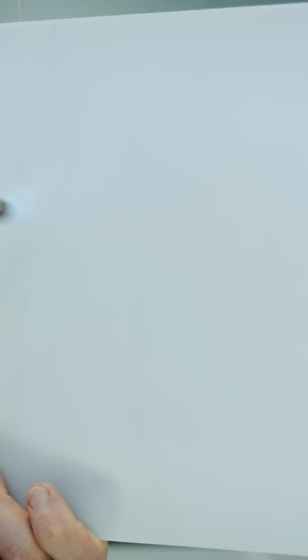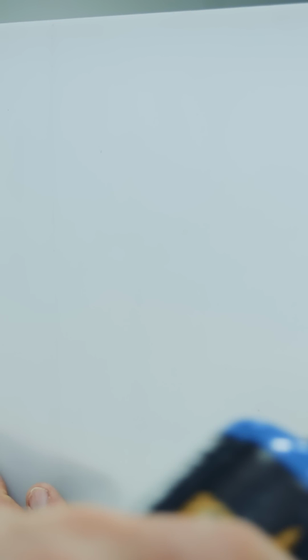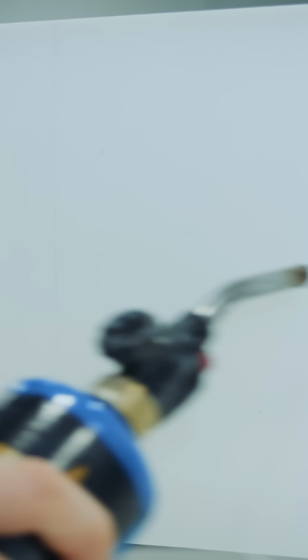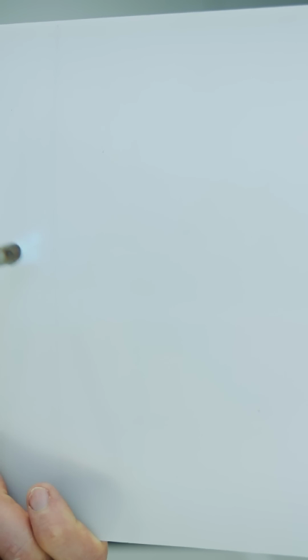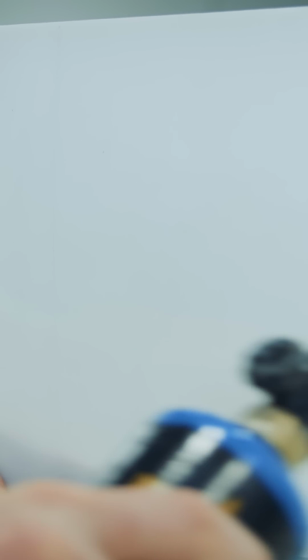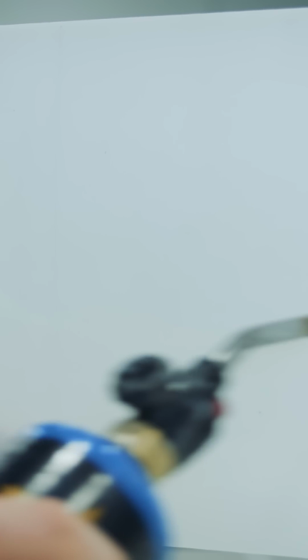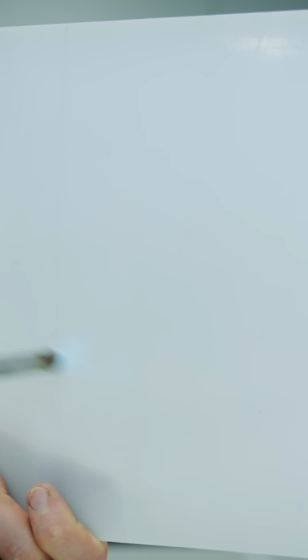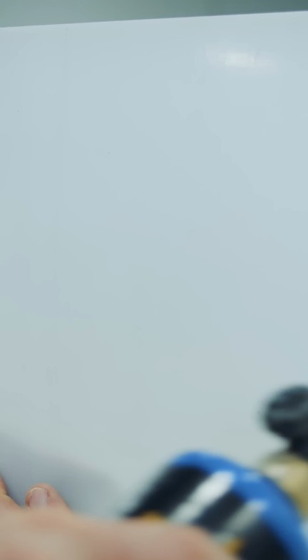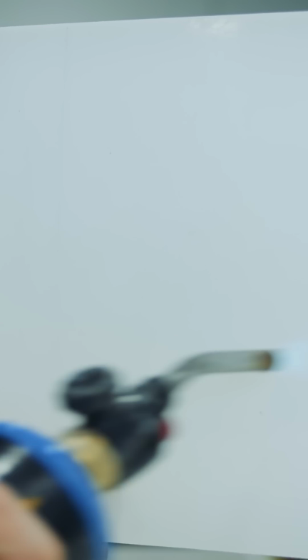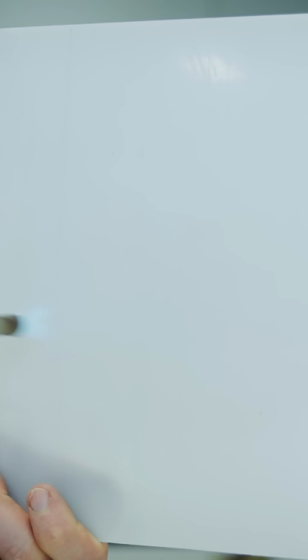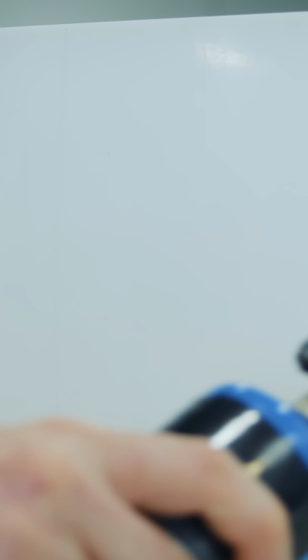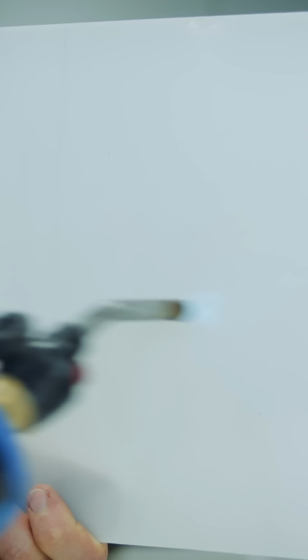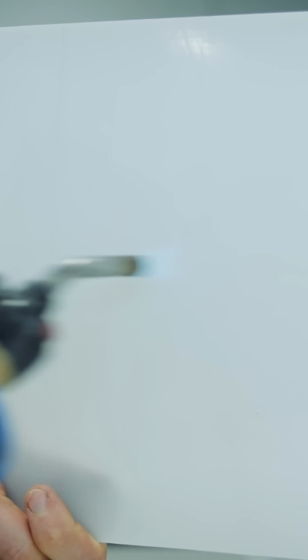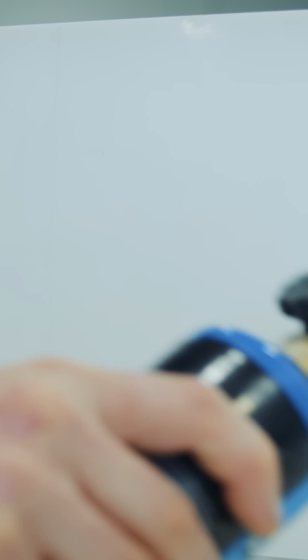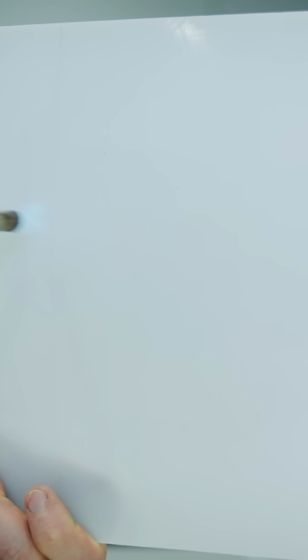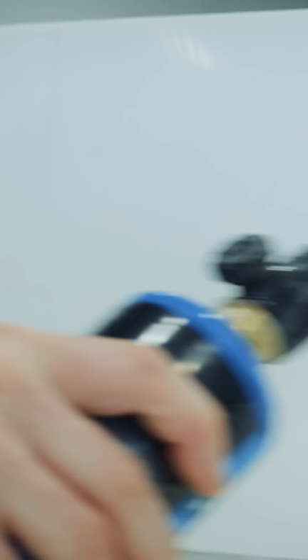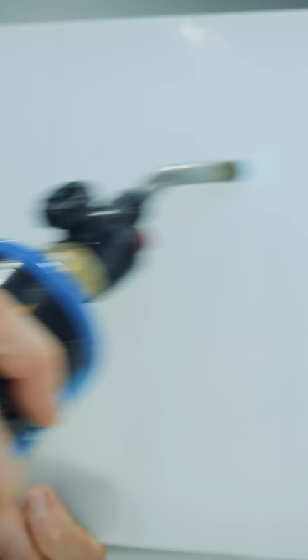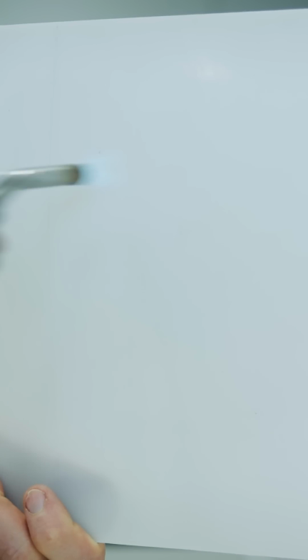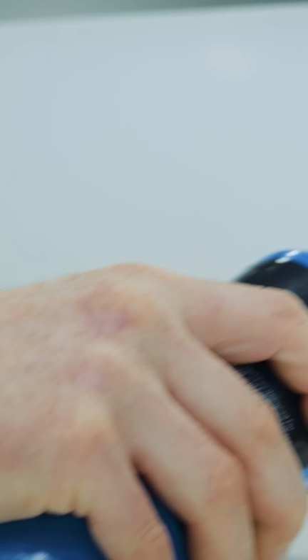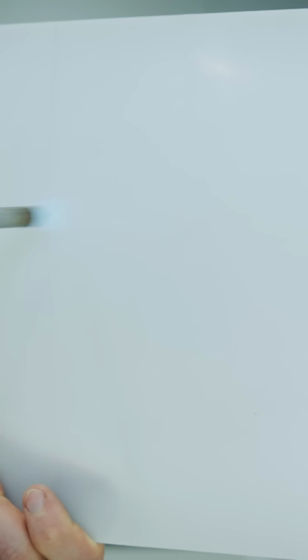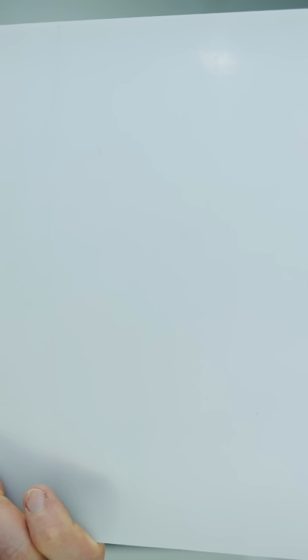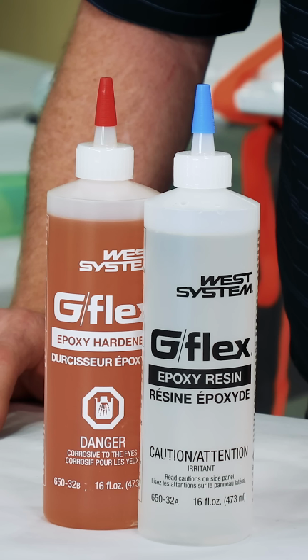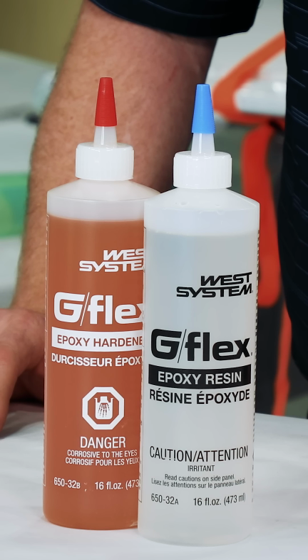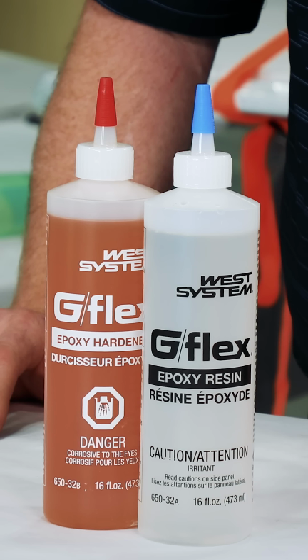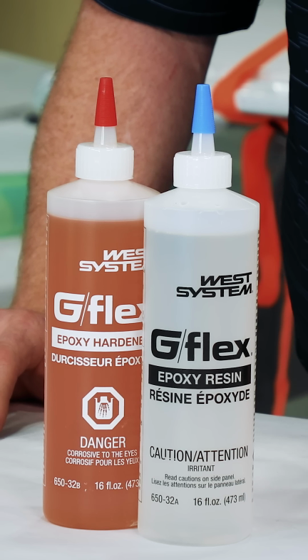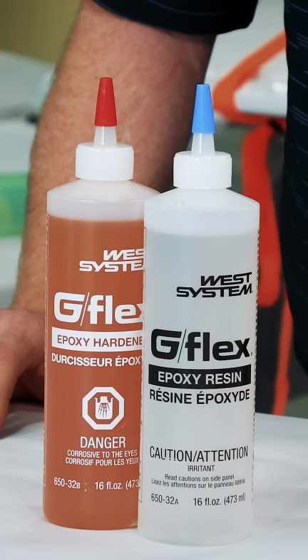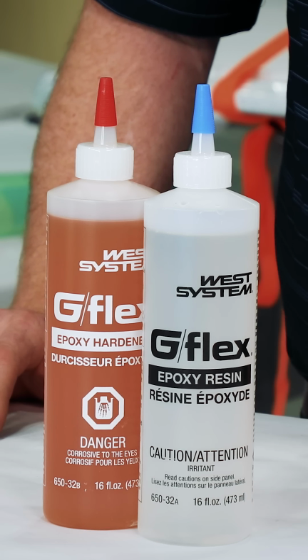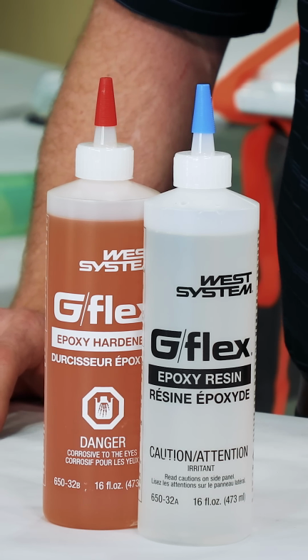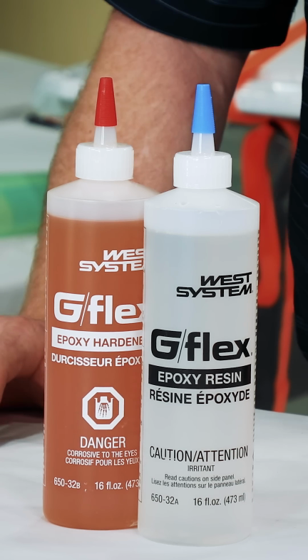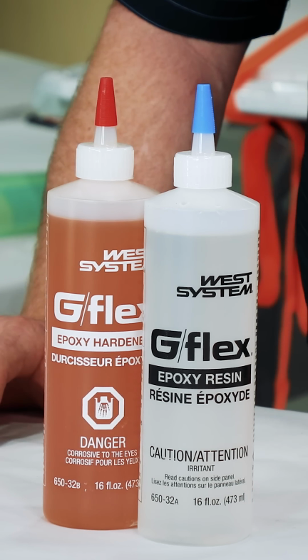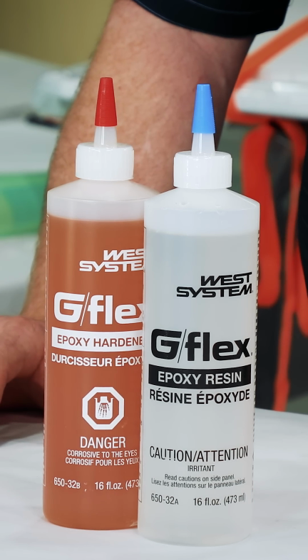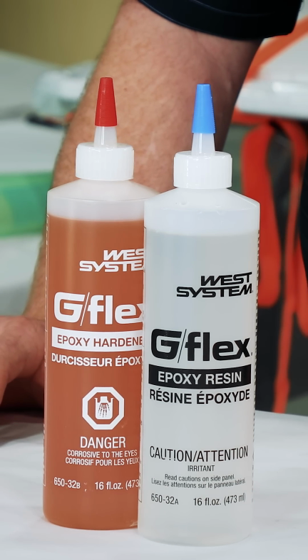If you use a process called flame treating — moving a propane torch flame quickly over the surface — it will change the surface energy from the gases coming off the flame and will greatly improve your overall adhesion.